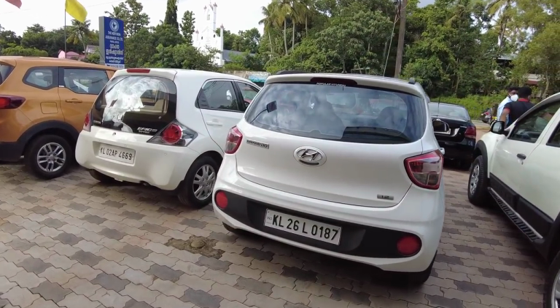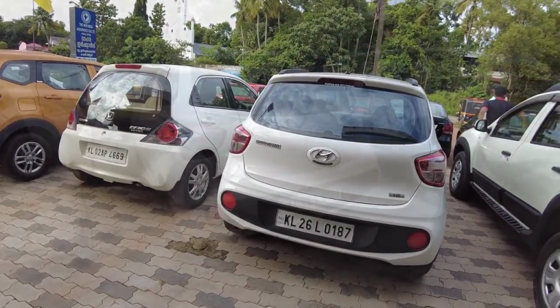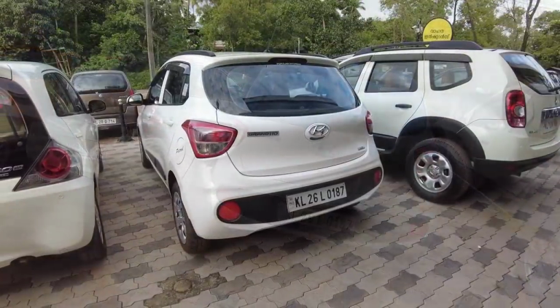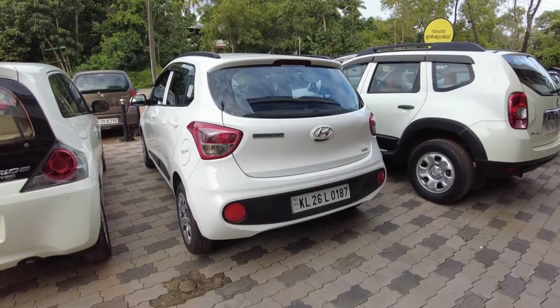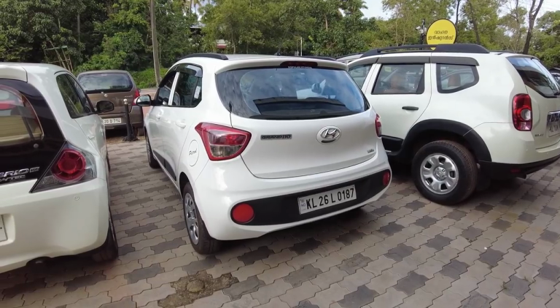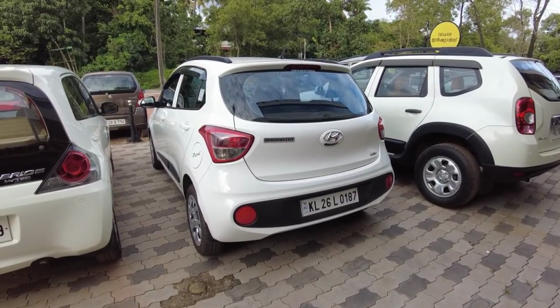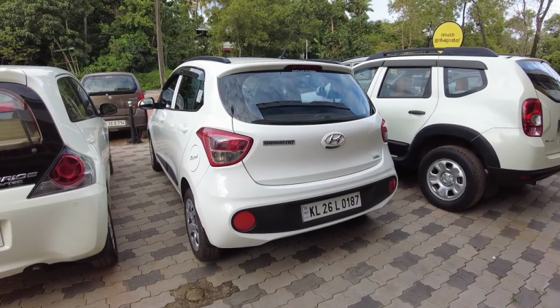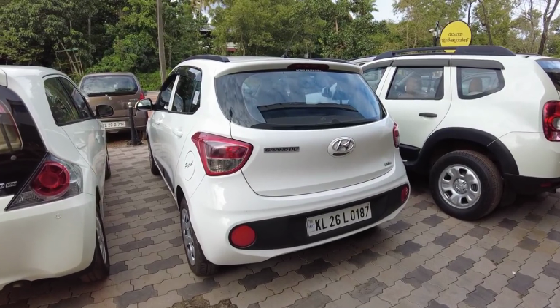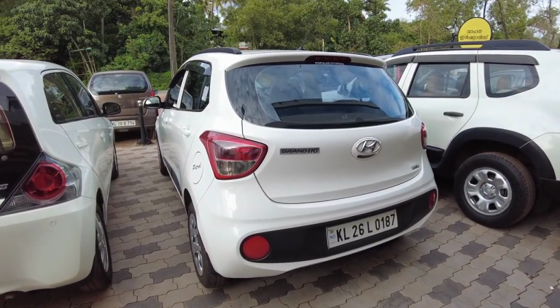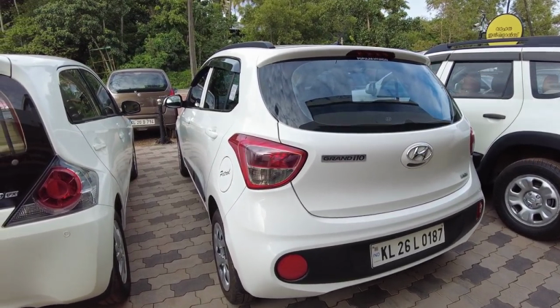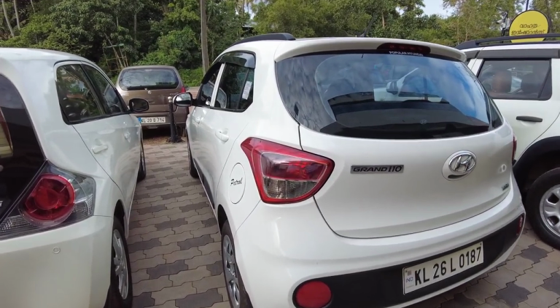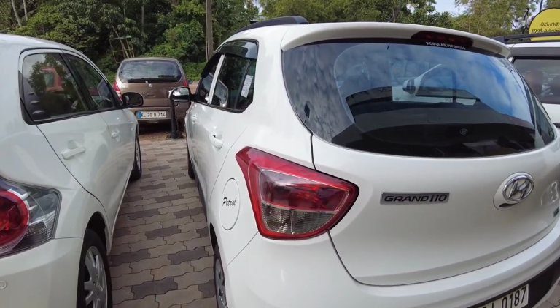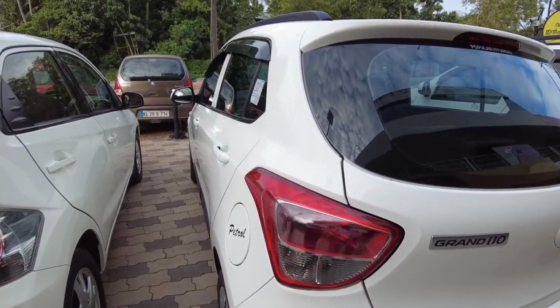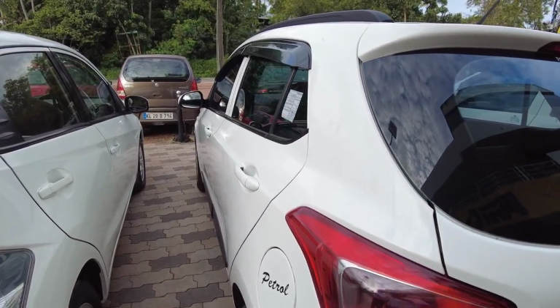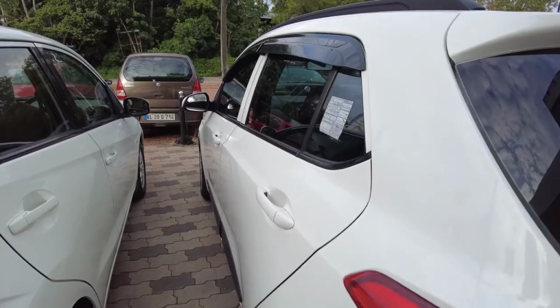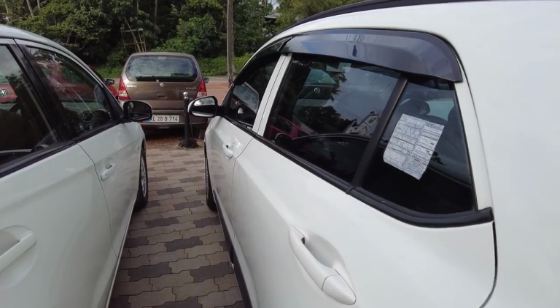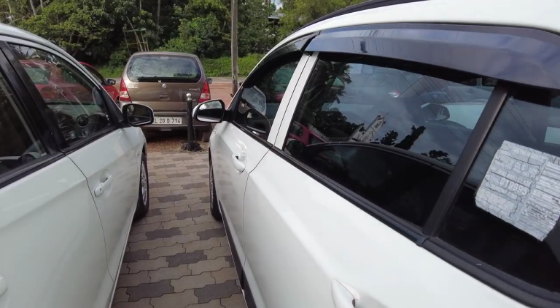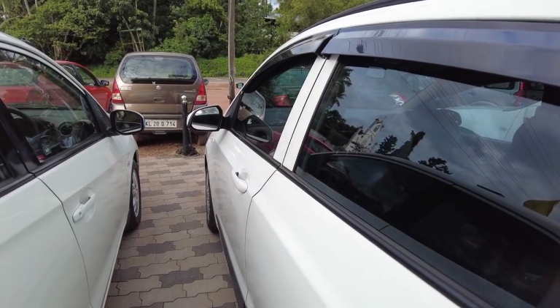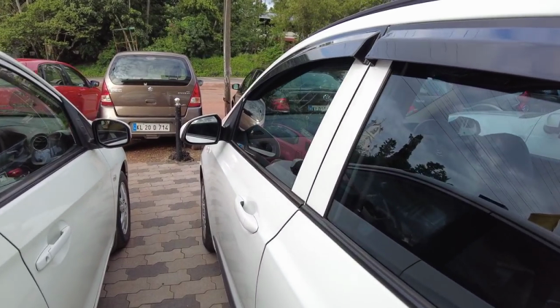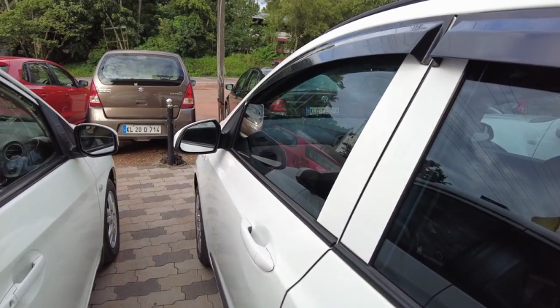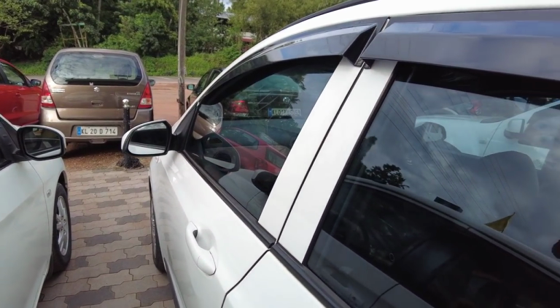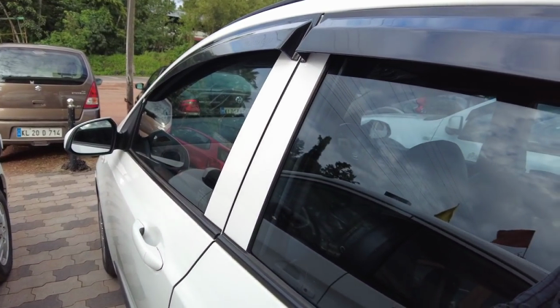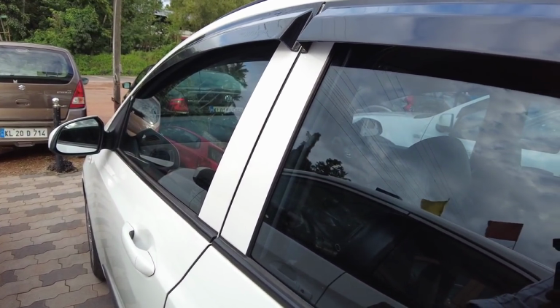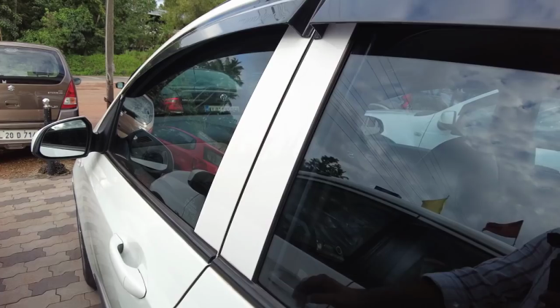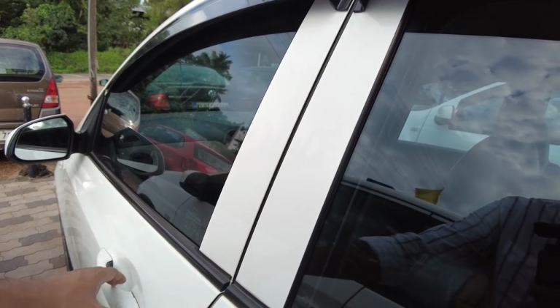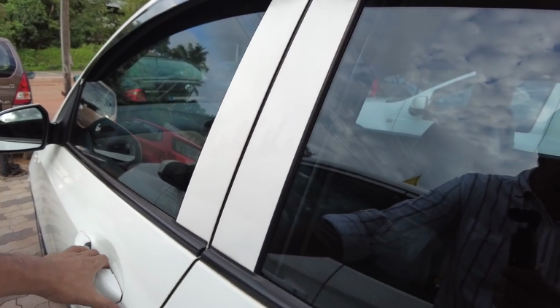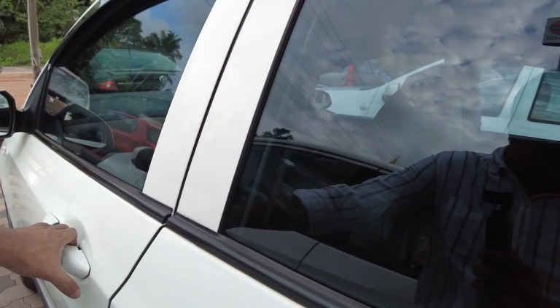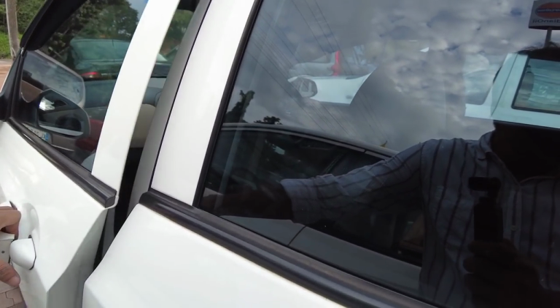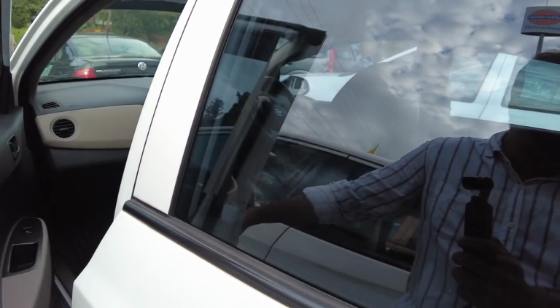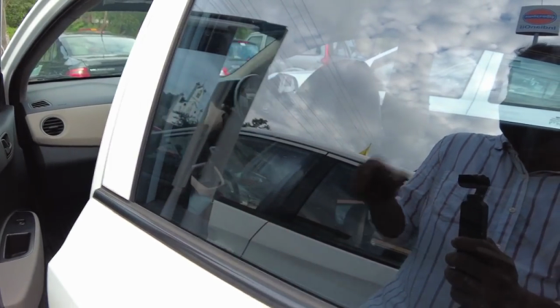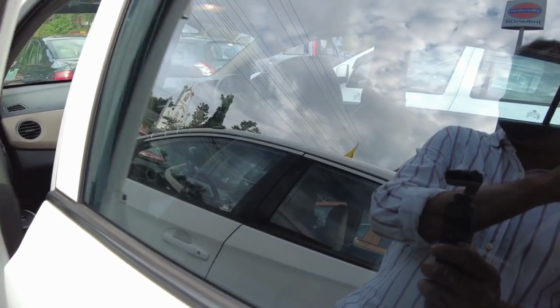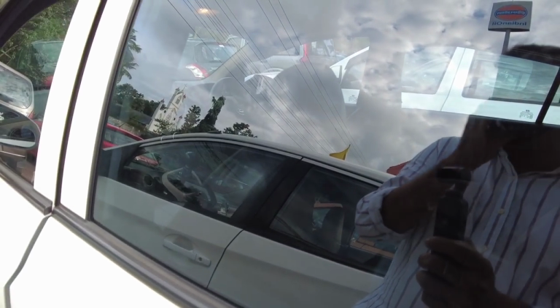This is a Hyundai Grand i10, not a 2-liter. That is a 2010 model of Grand i10 petrol, Magna variant. That is 22 km single RC. It's just the interior car.